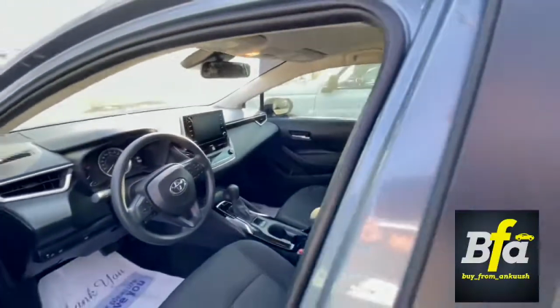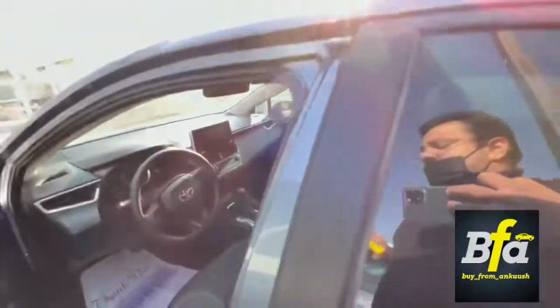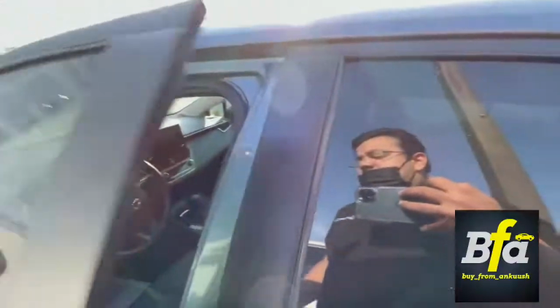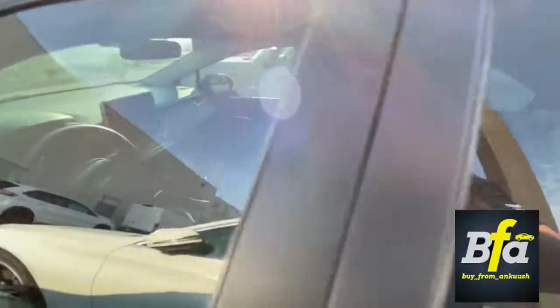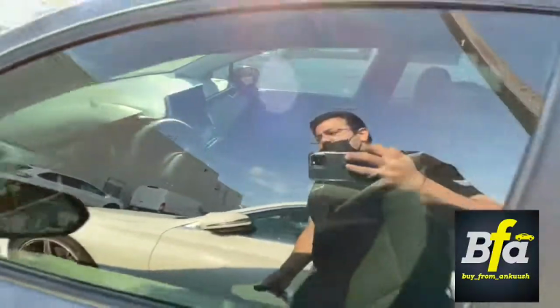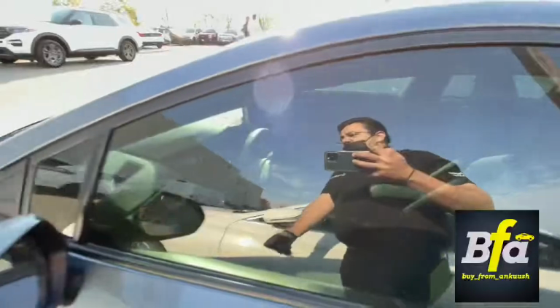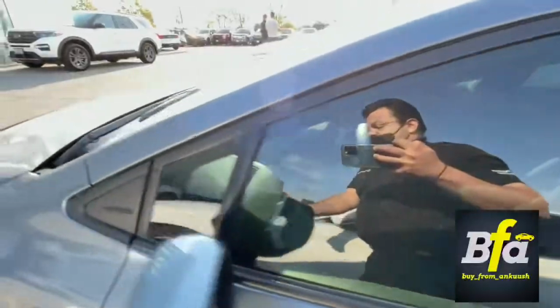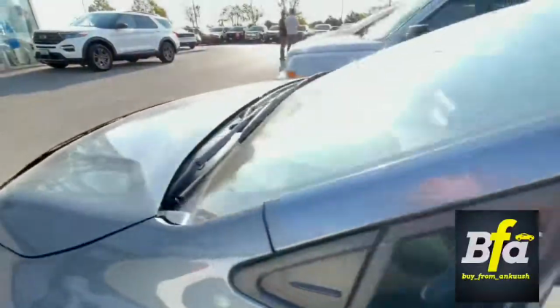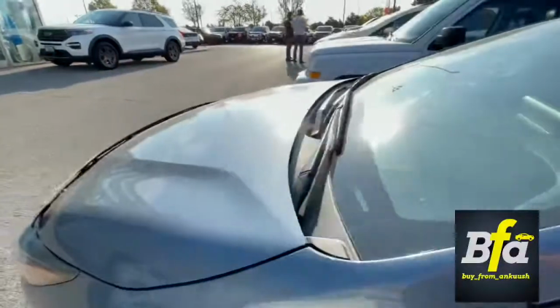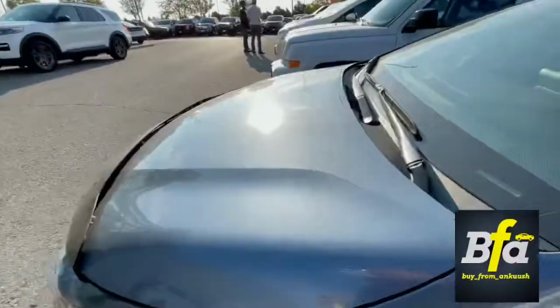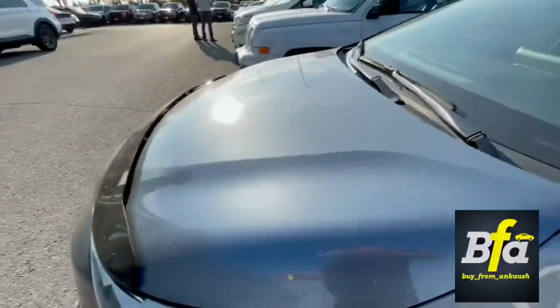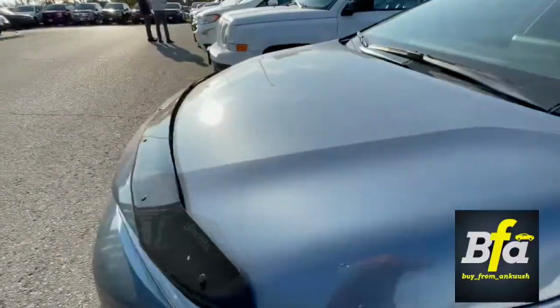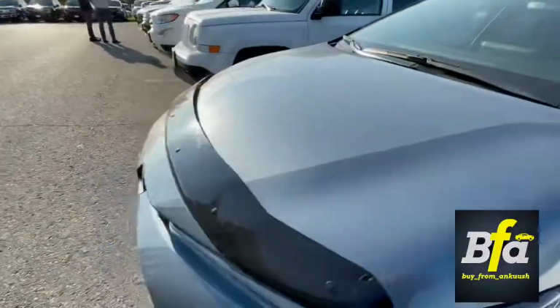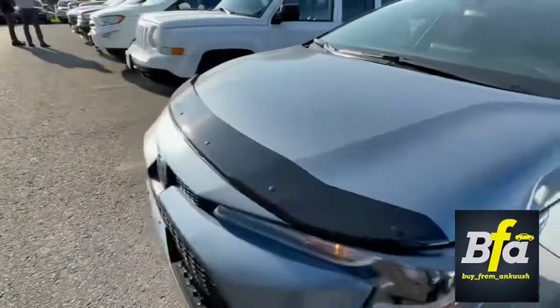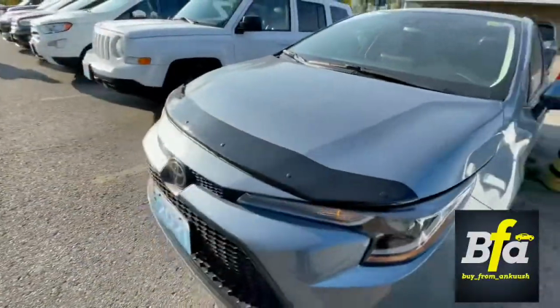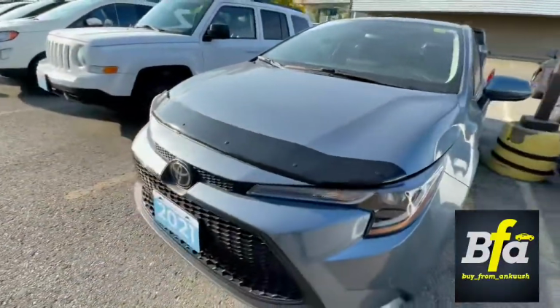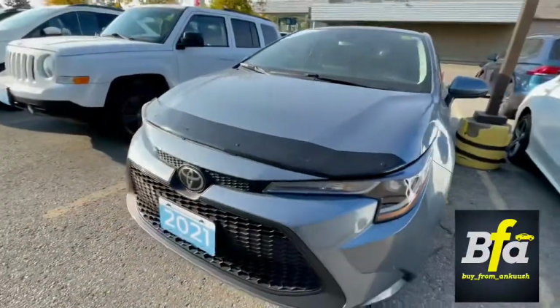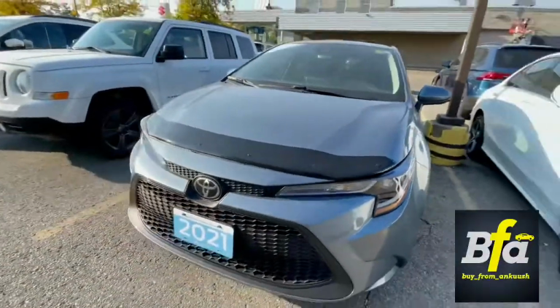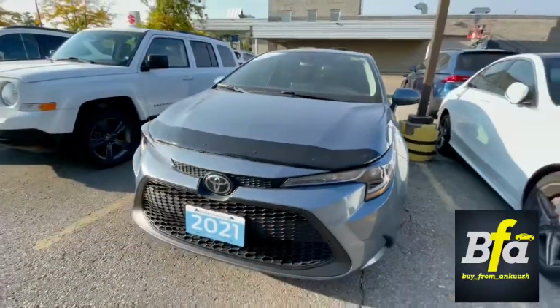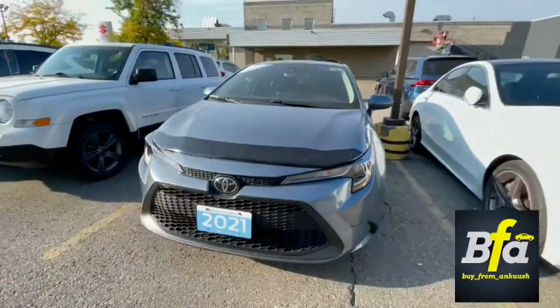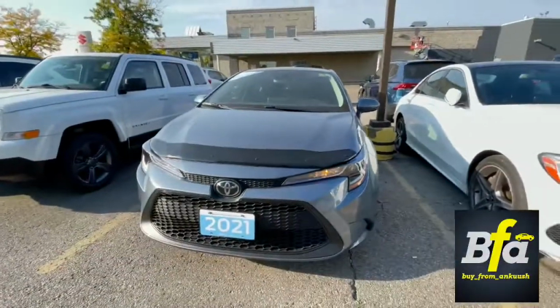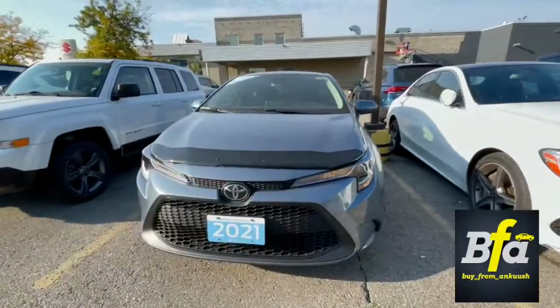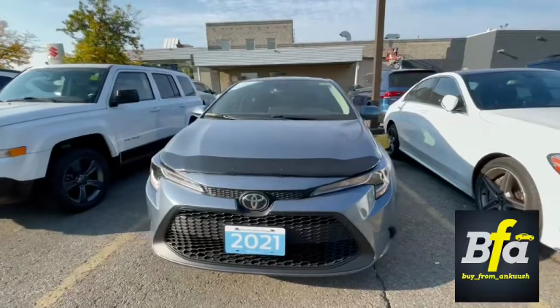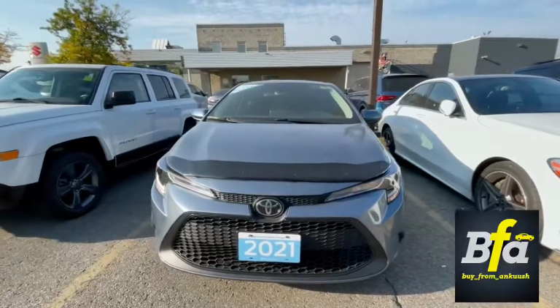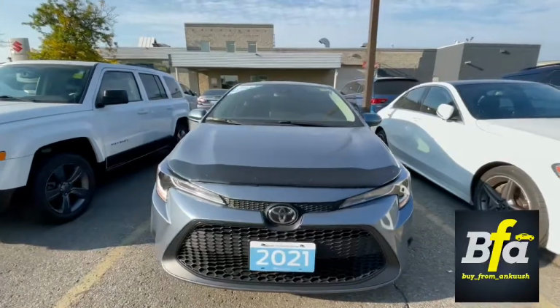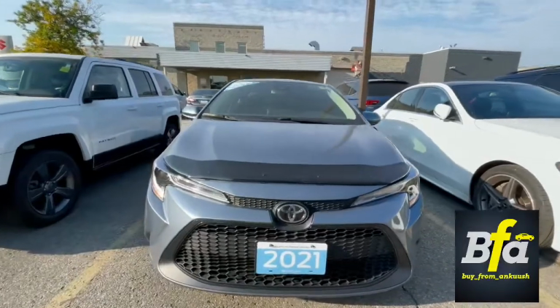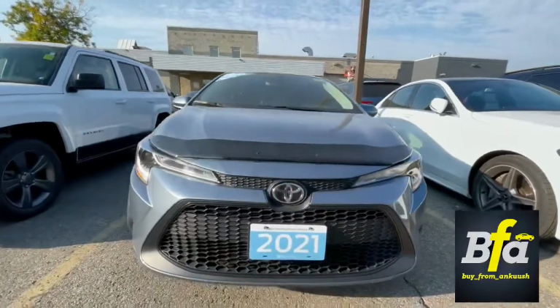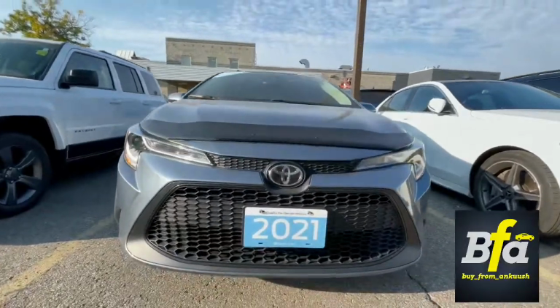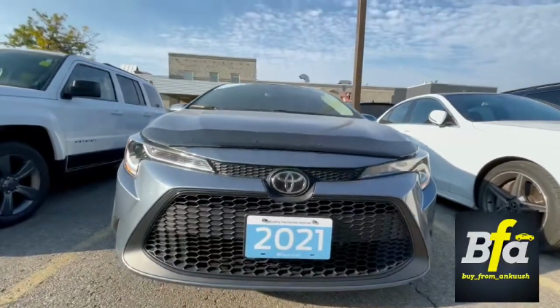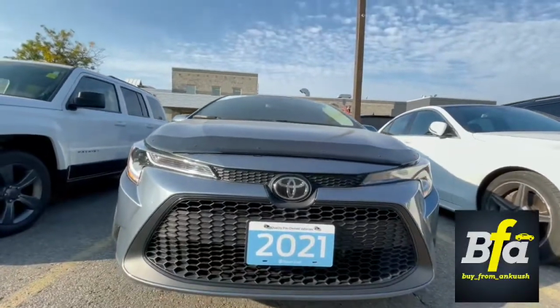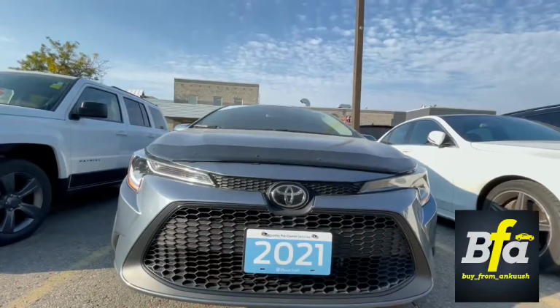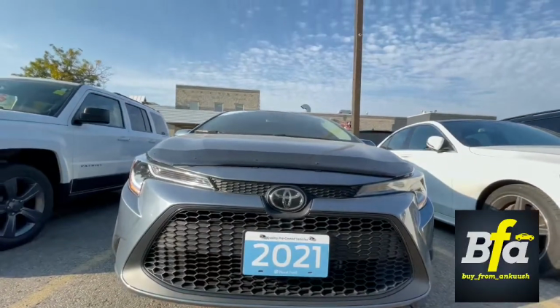So there we have it — the 2021 Corolla LE. Make it yours today and don't forget to follow me on Instagram, the link is right under the video. Take care guys, have a good day, bye!